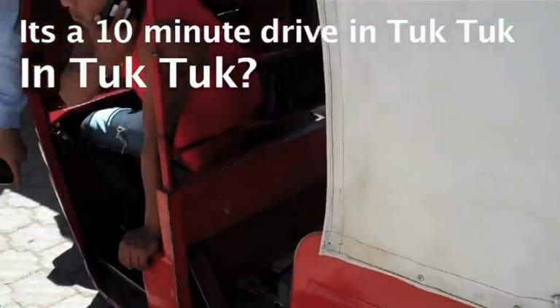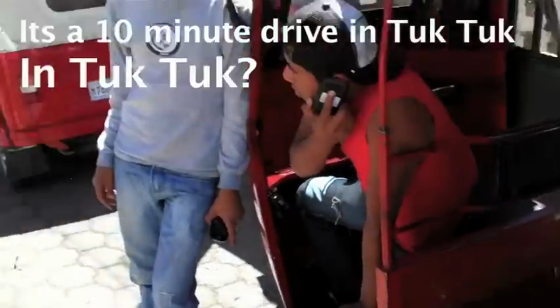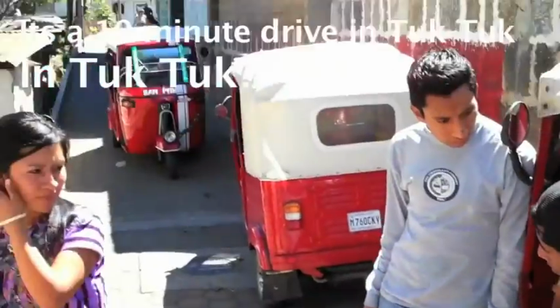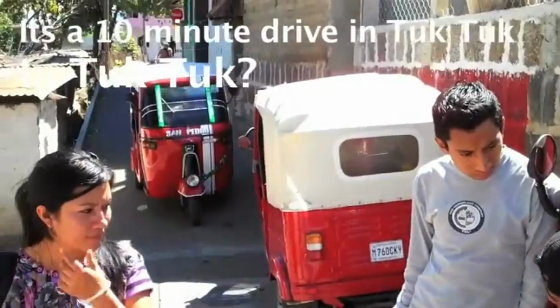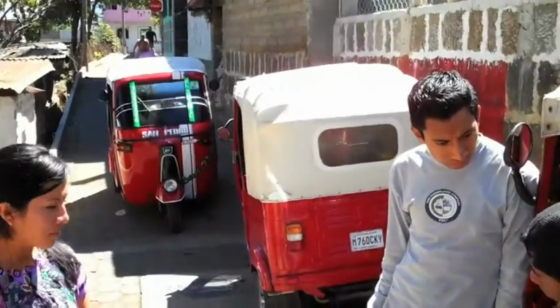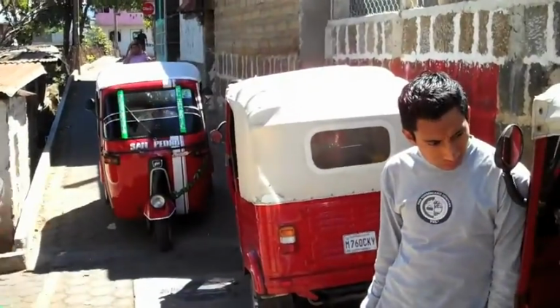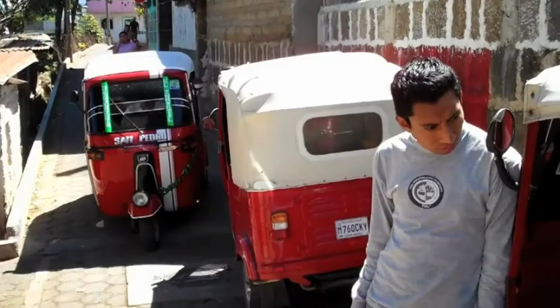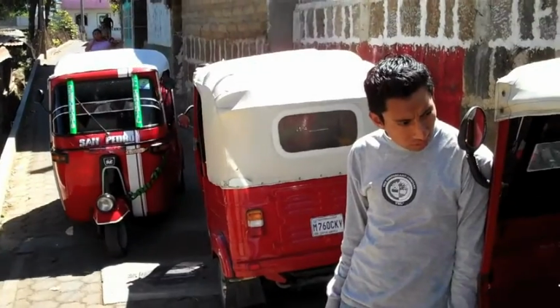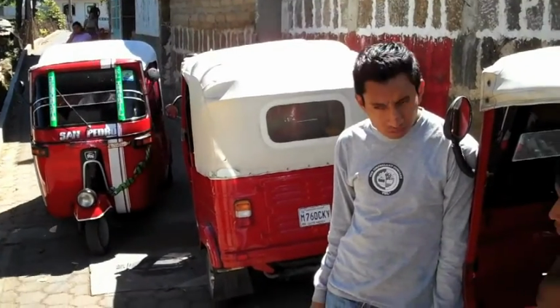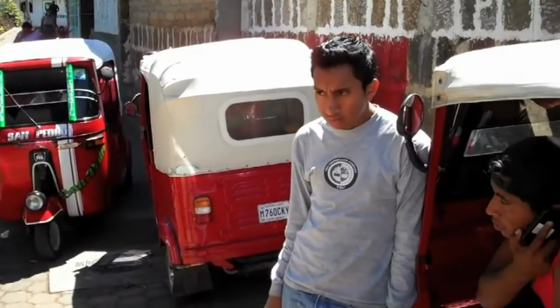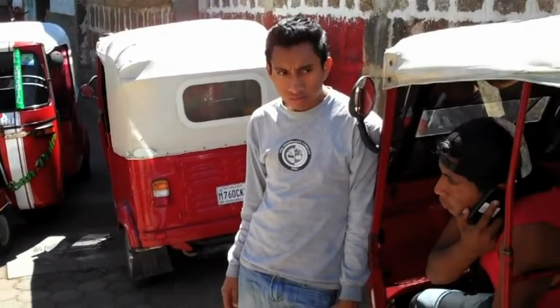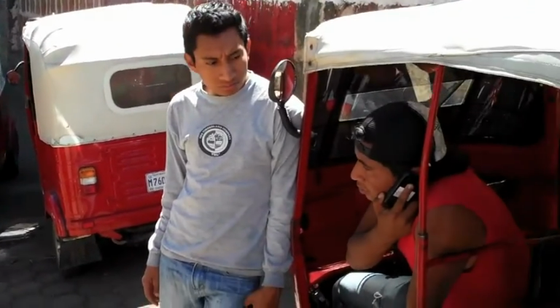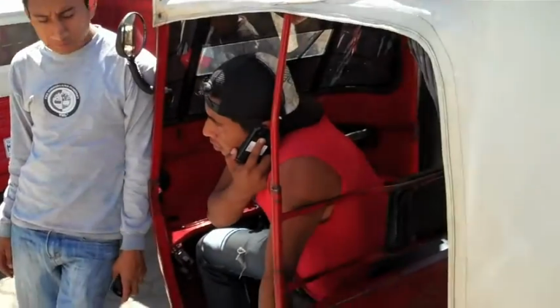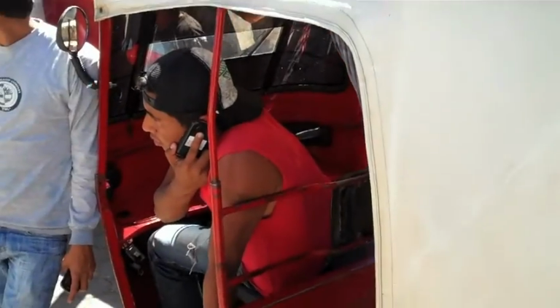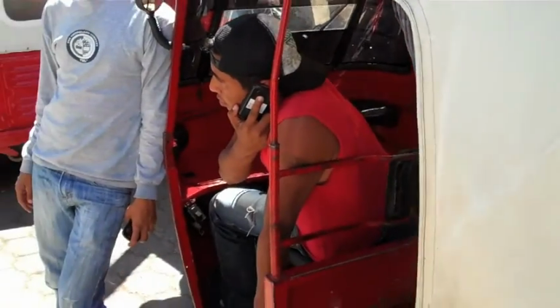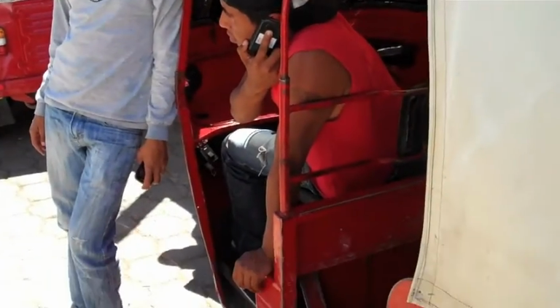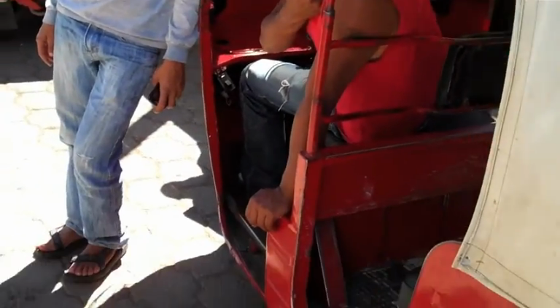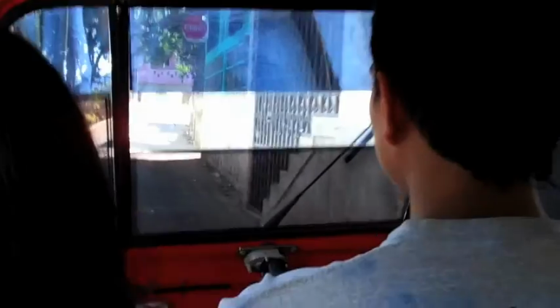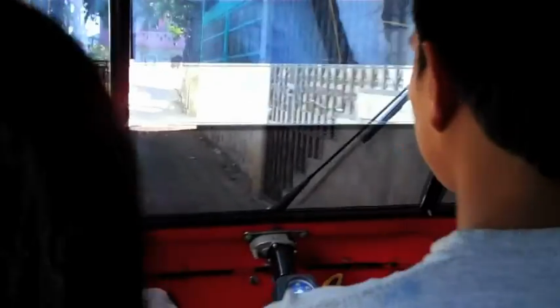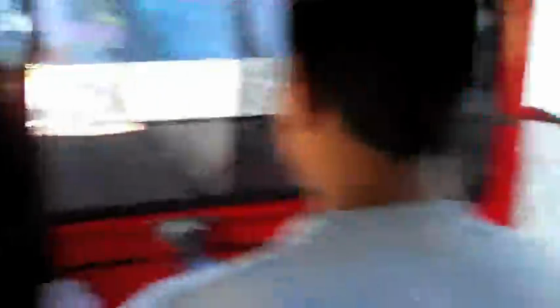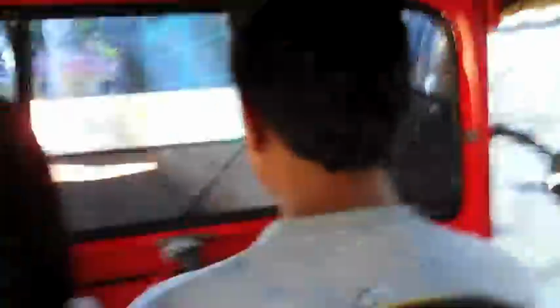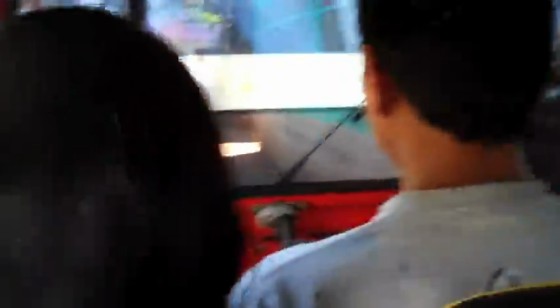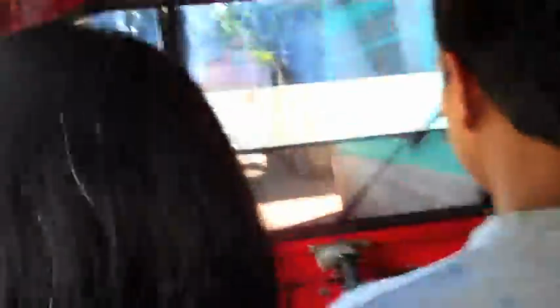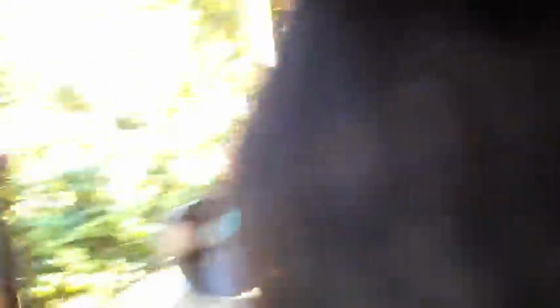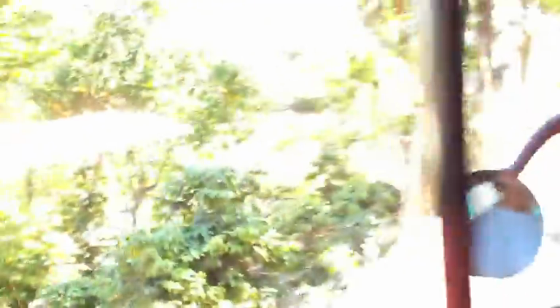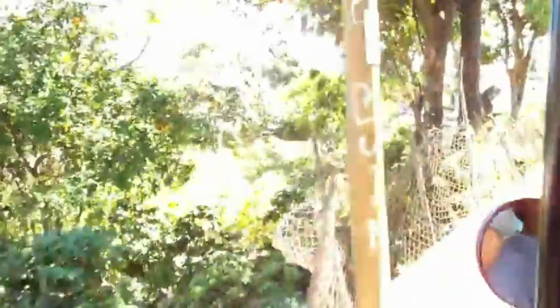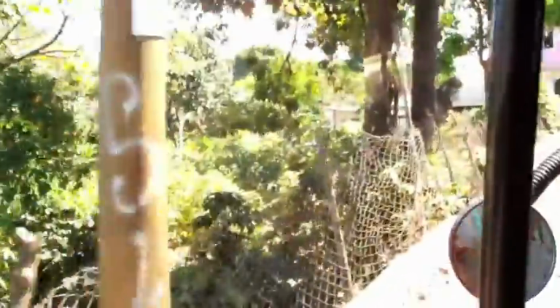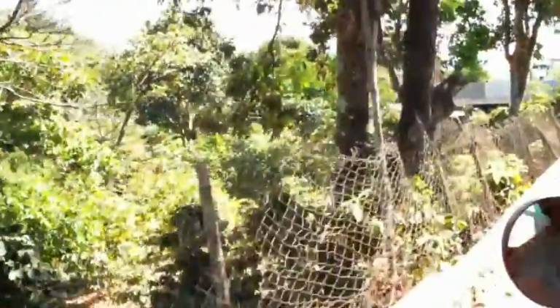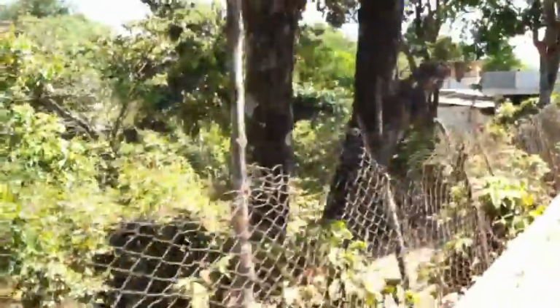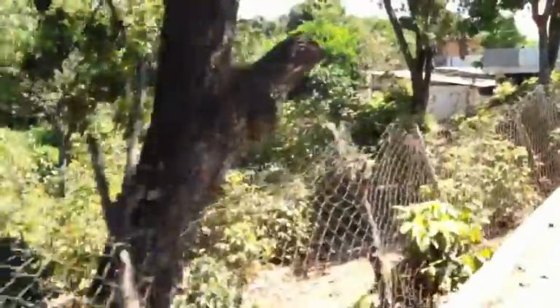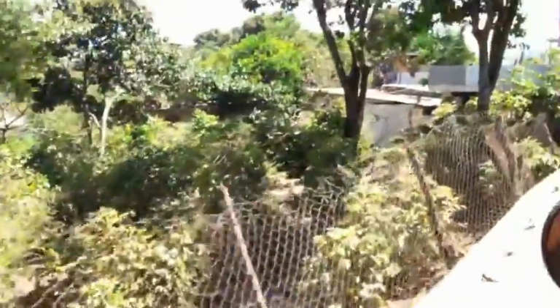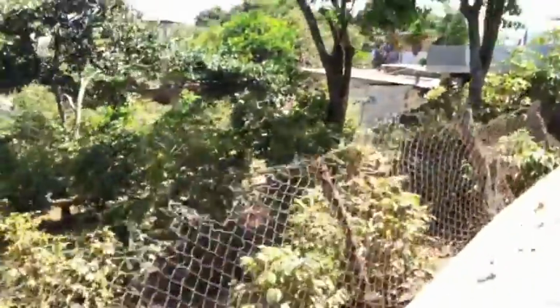This is a tuk-tuk right here, just like in India, Thailand — Asia basically. This is my fifth tuk-tuk ride. I did them all in Sri Lanka.